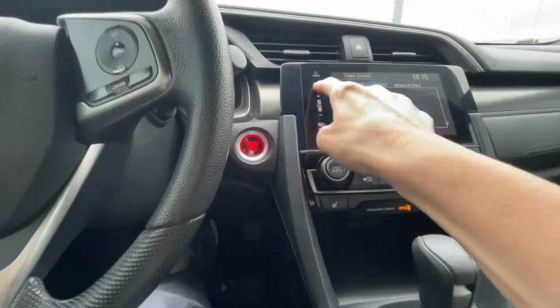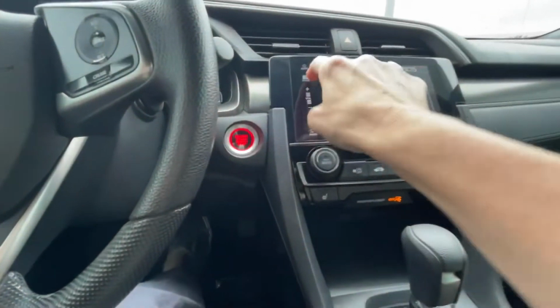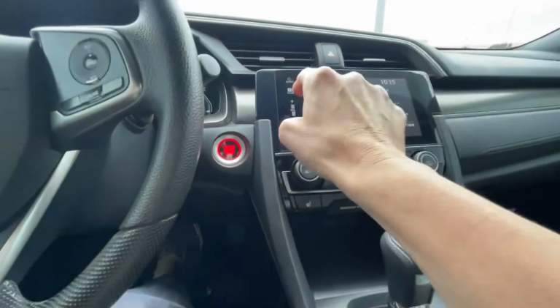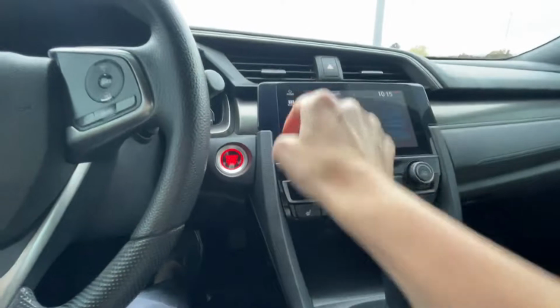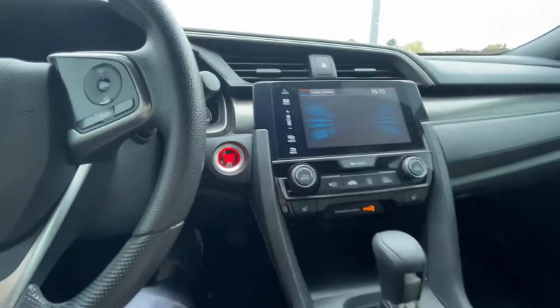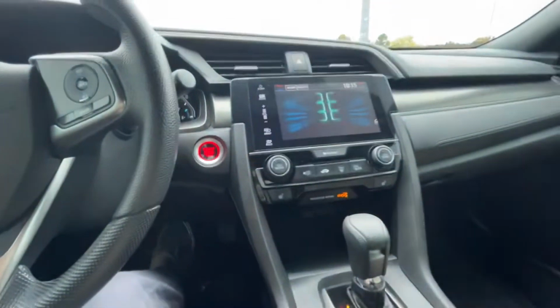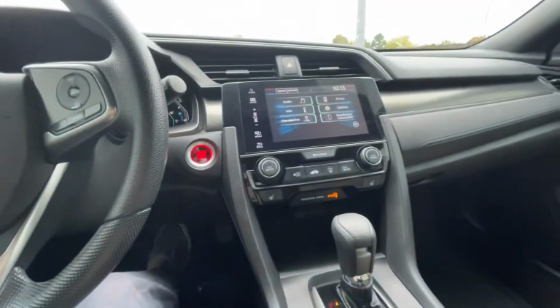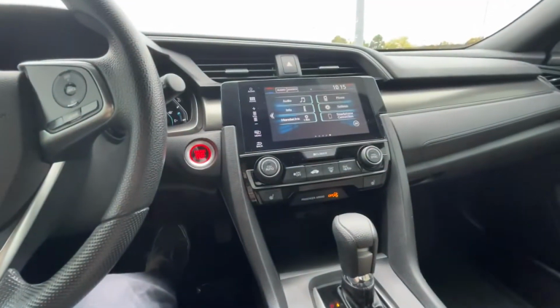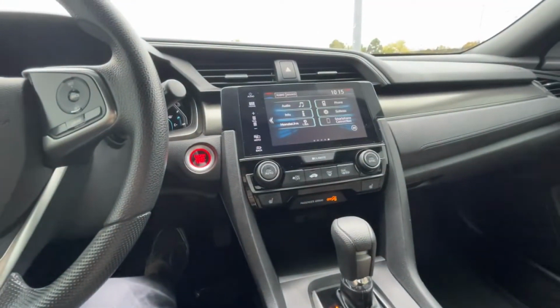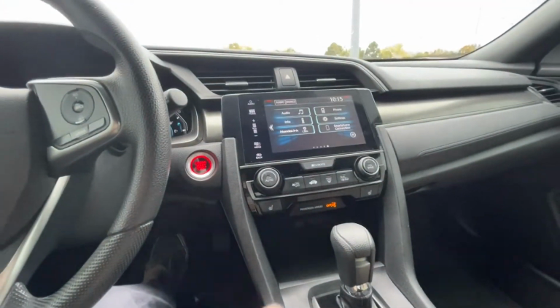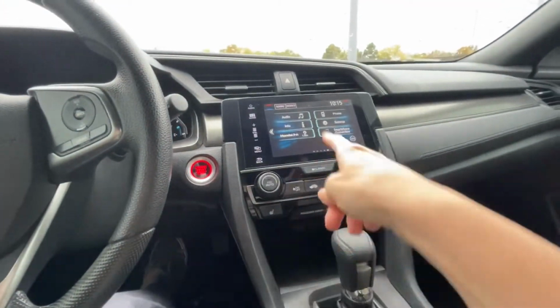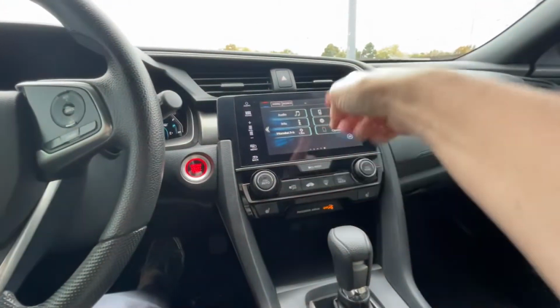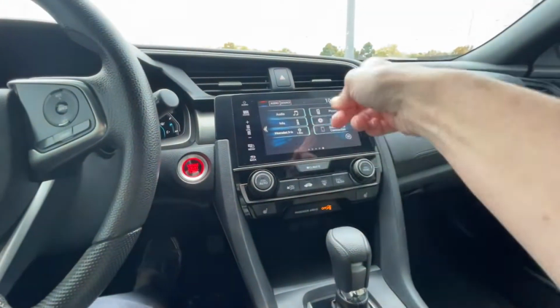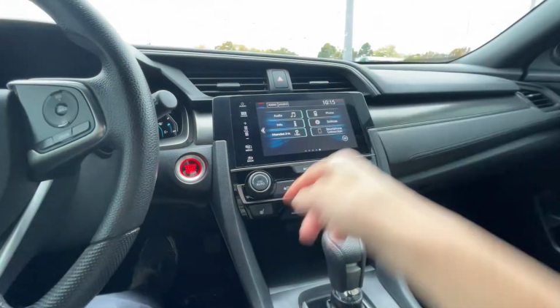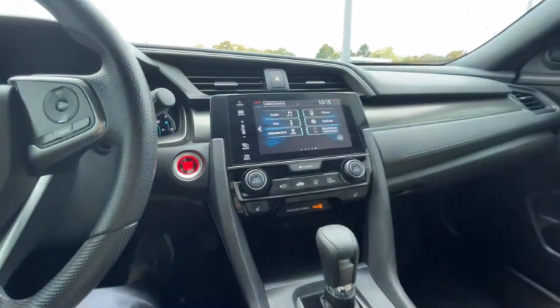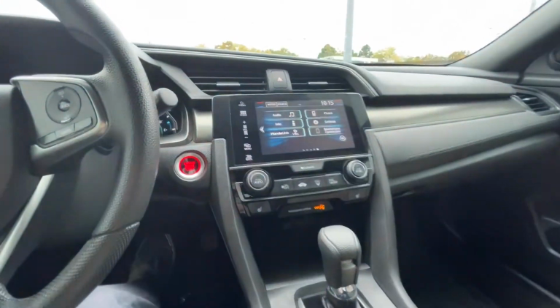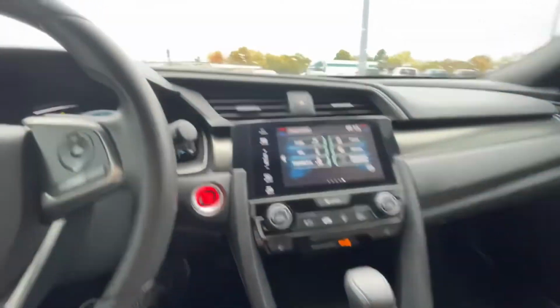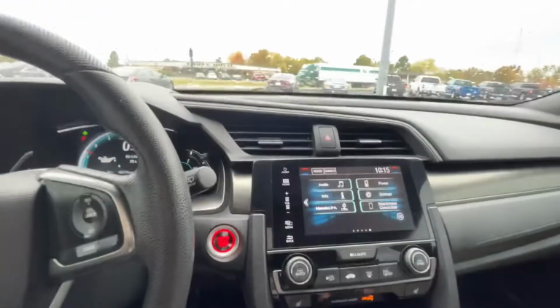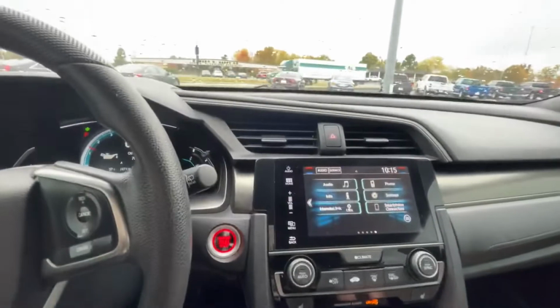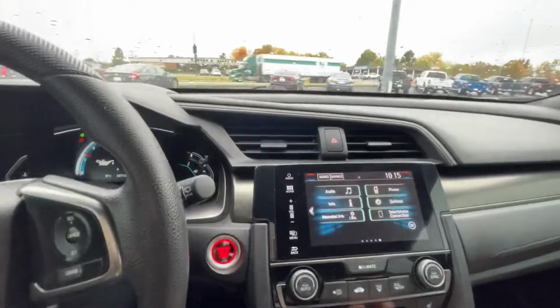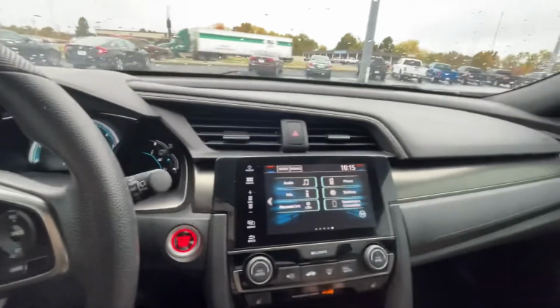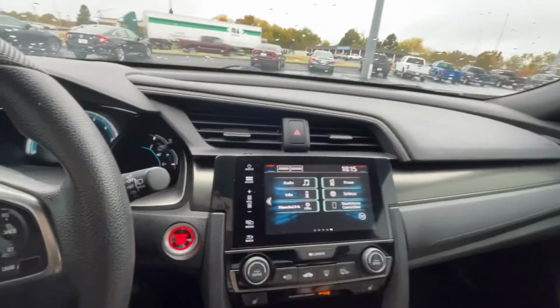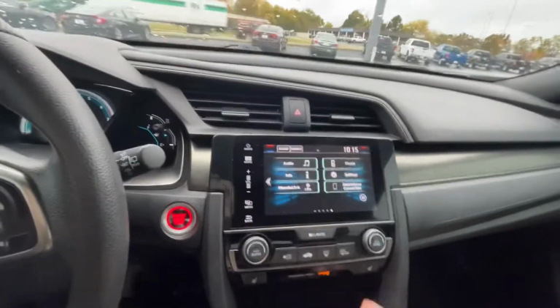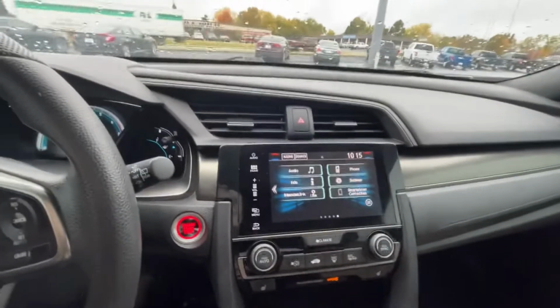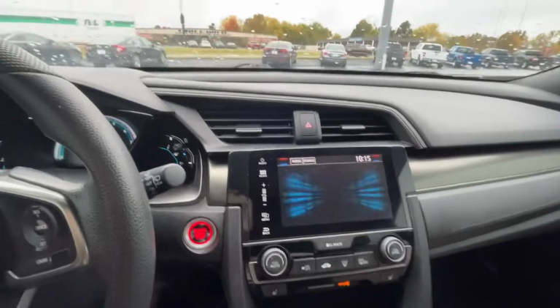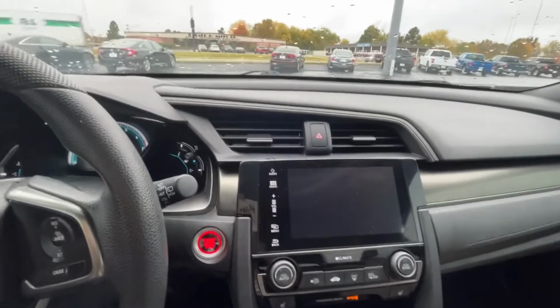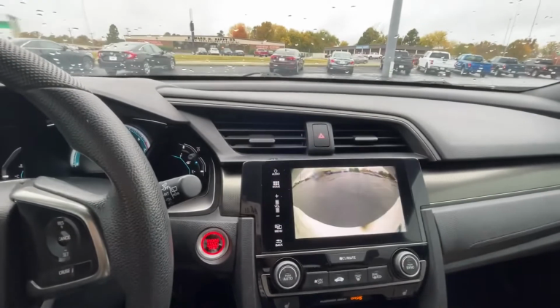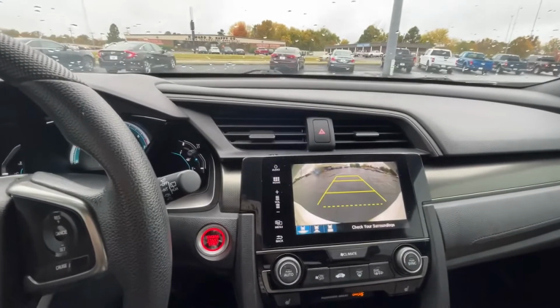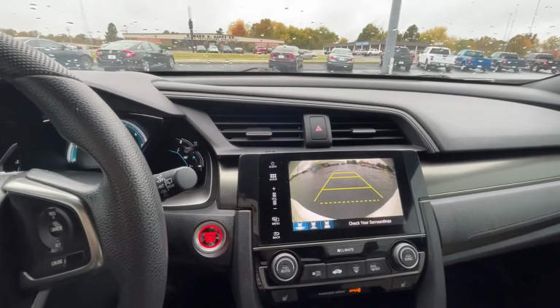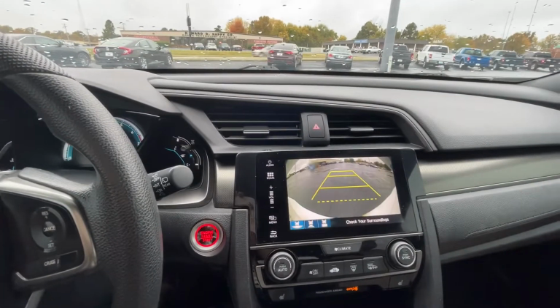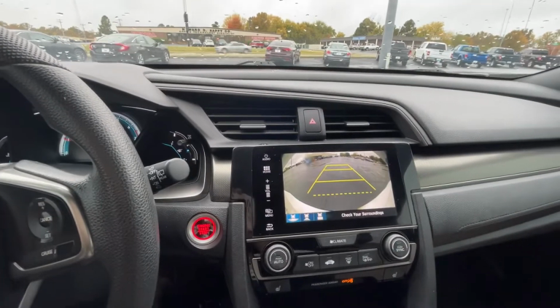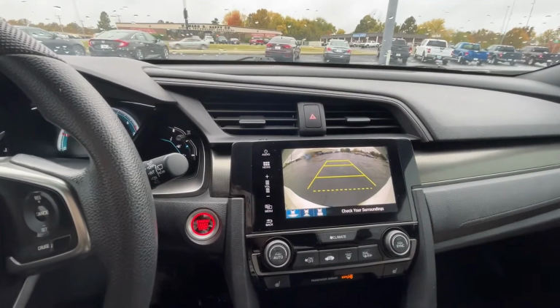You can go back to home, your different audio, information — give me just a second. I'm going to back this up so you can see the backup camera.